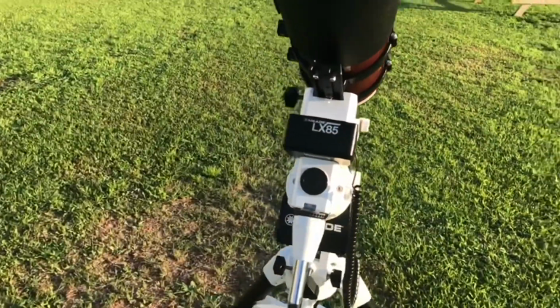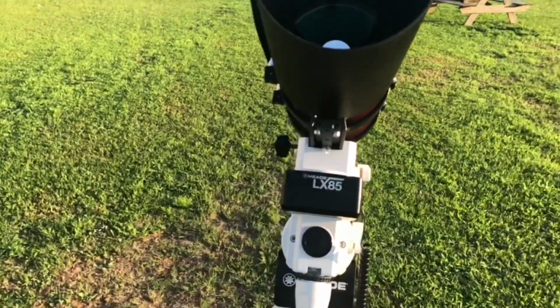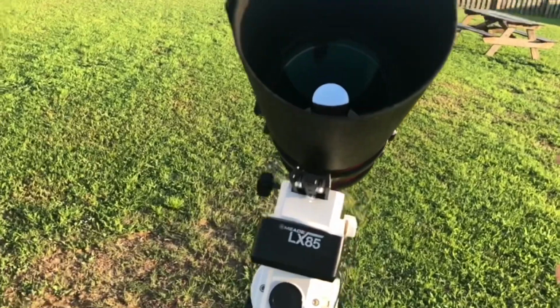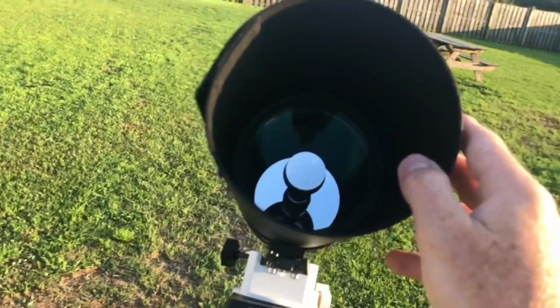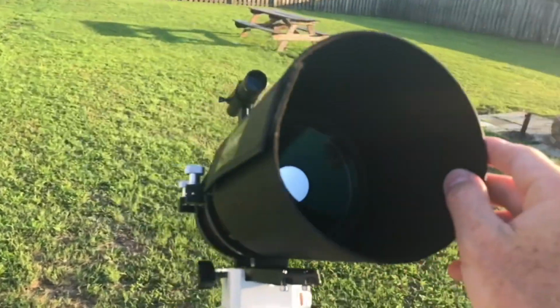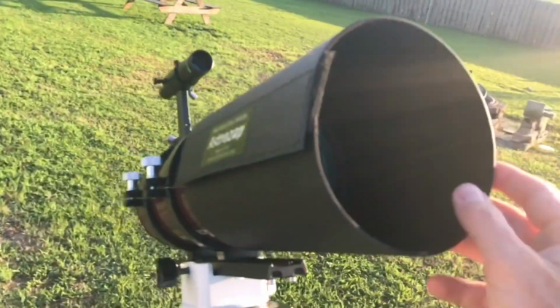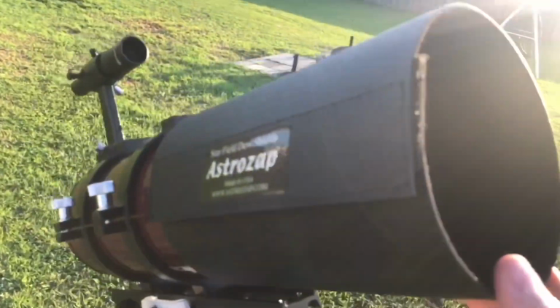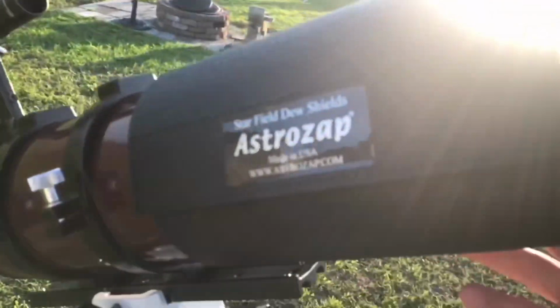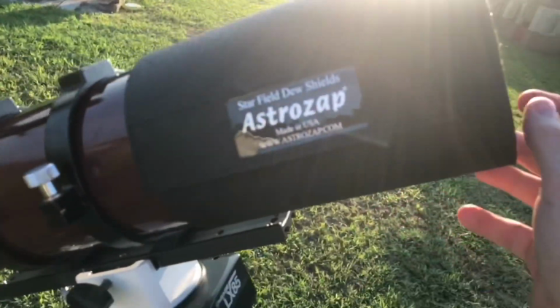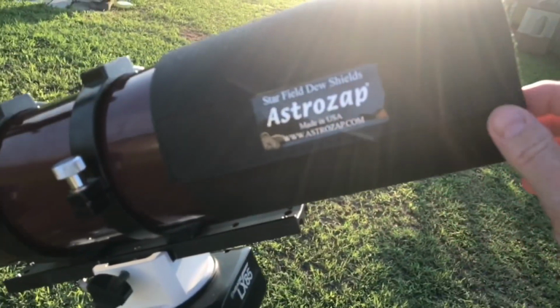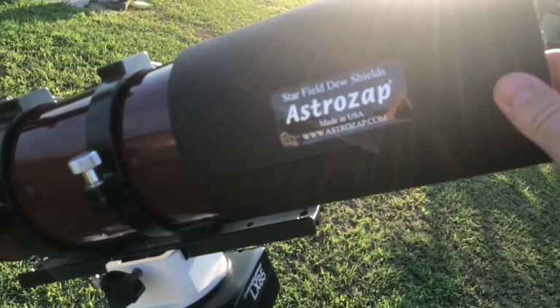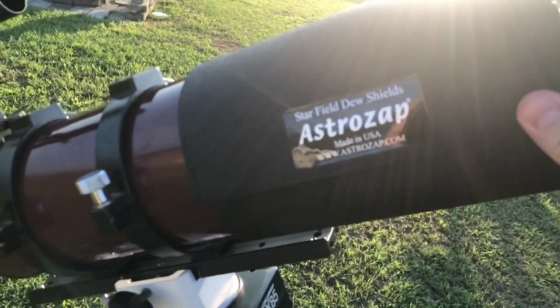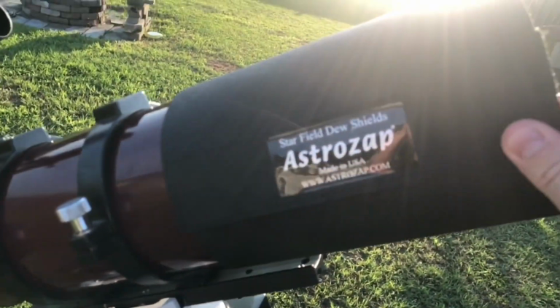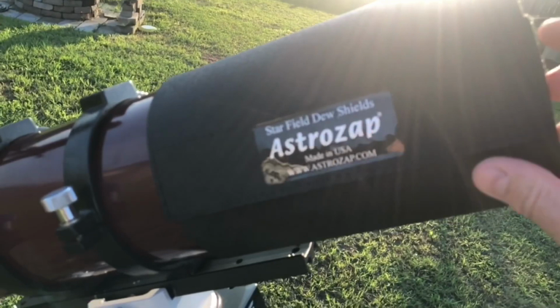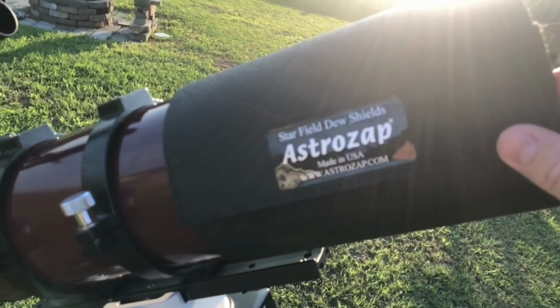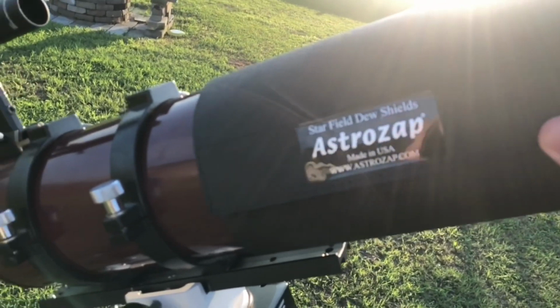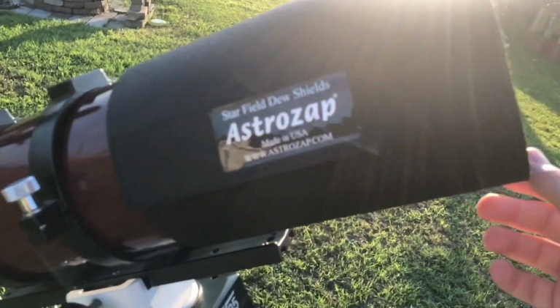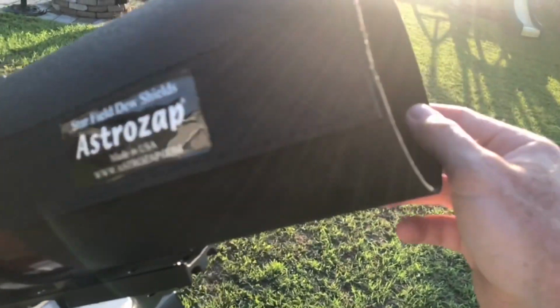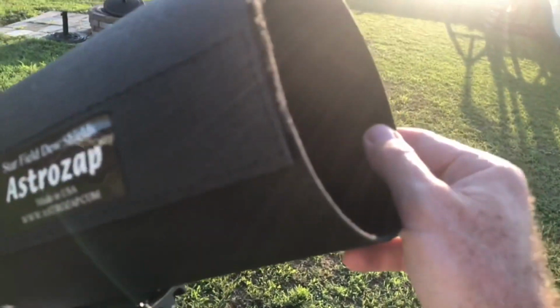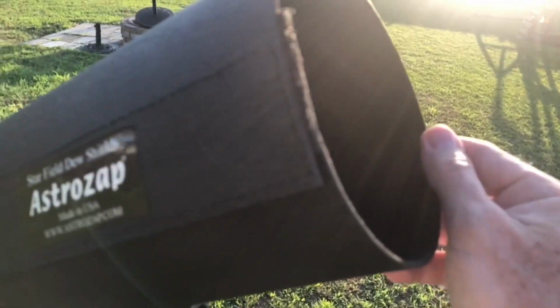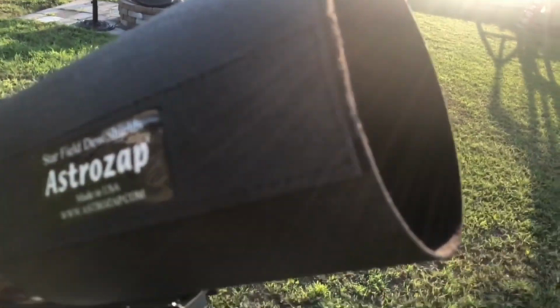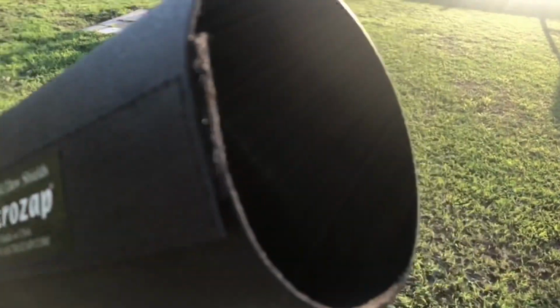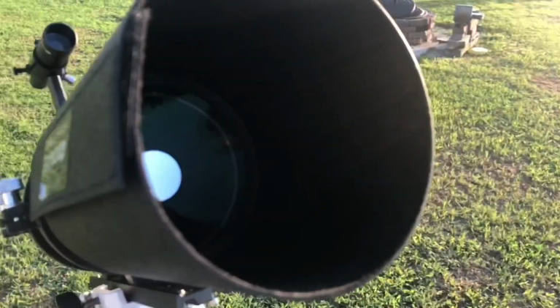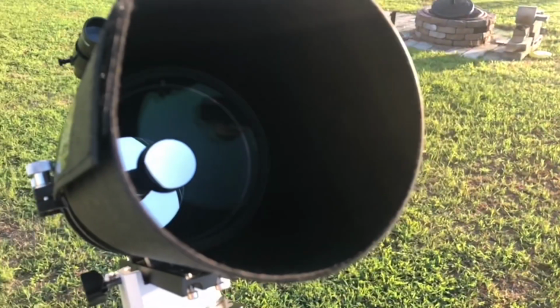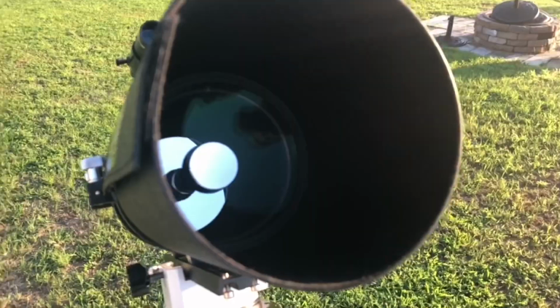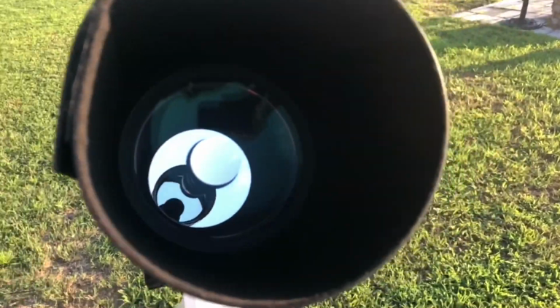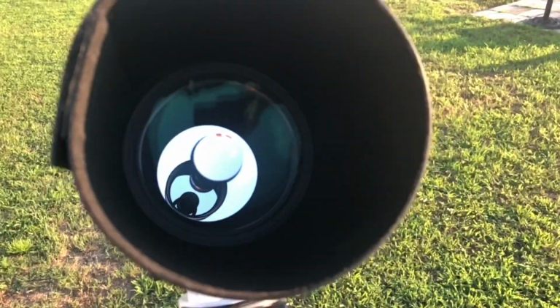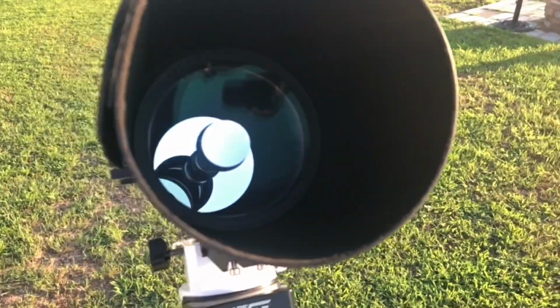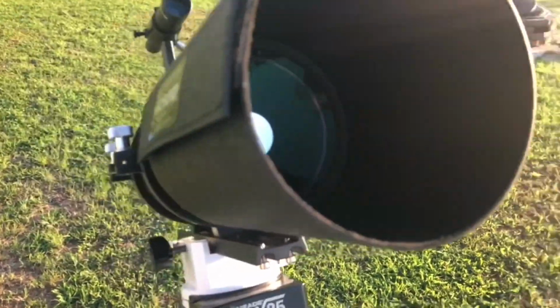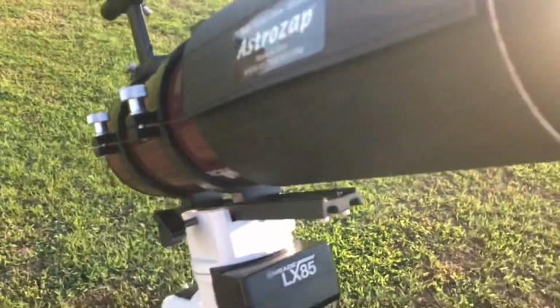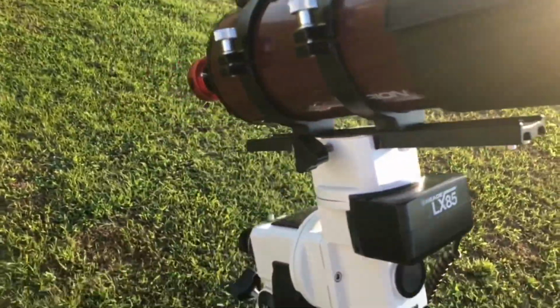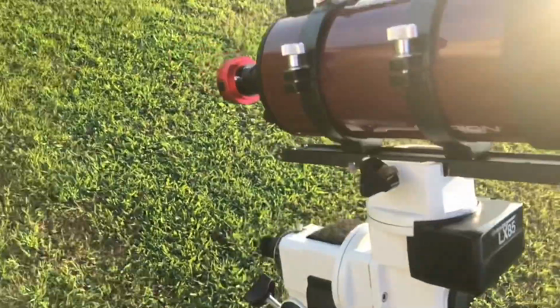A dew shield is mandatory on this Maksutov. I recommend you get one even if you're using a refractor, because they also serve to cut down on stray light entering the objective and overall it'll boost the contrast on planets and the moon.